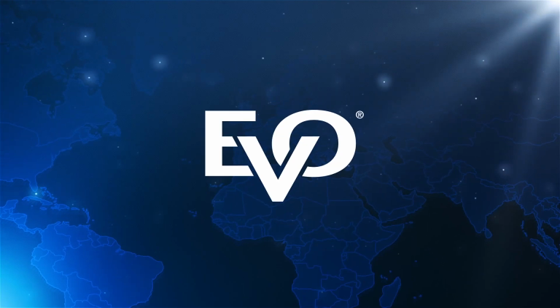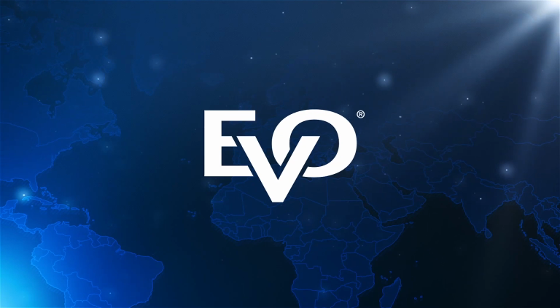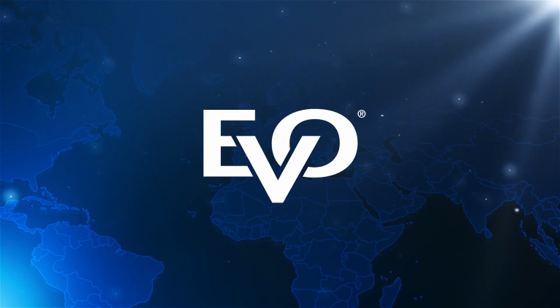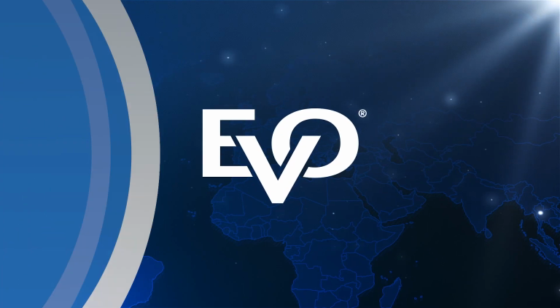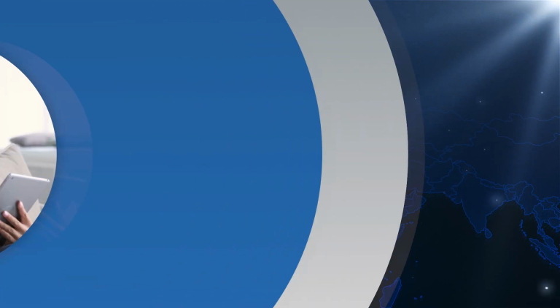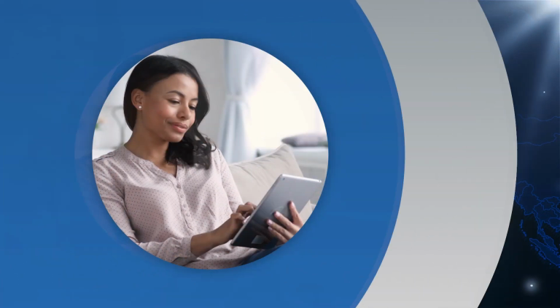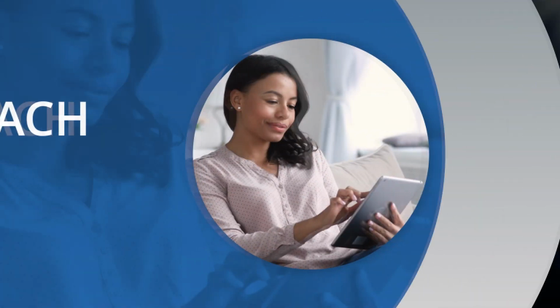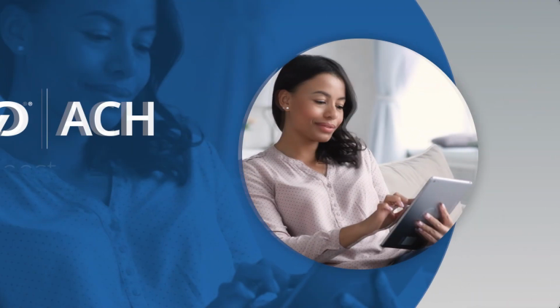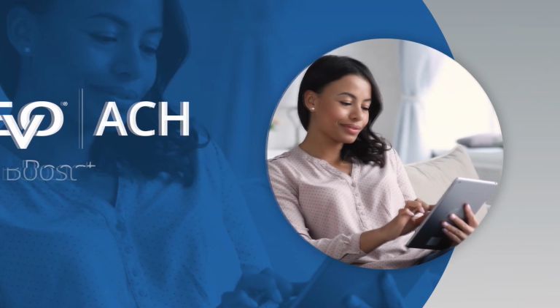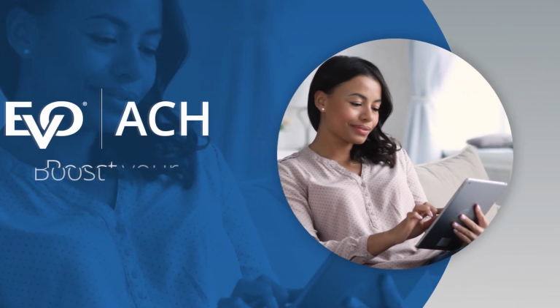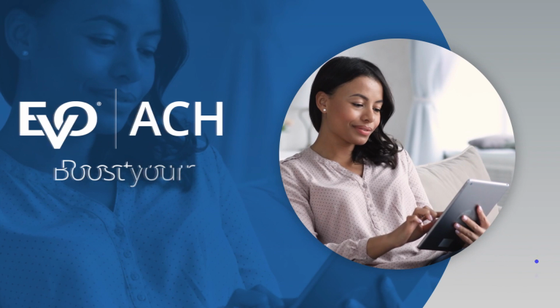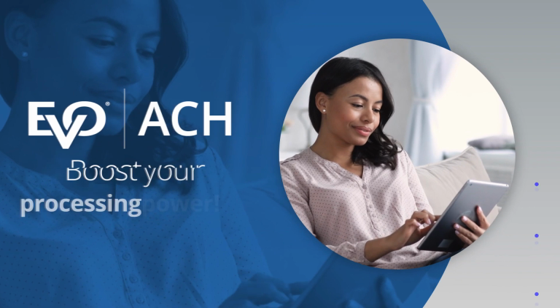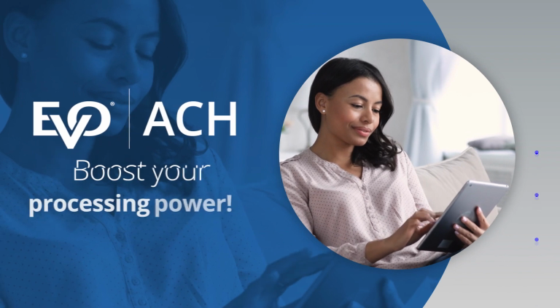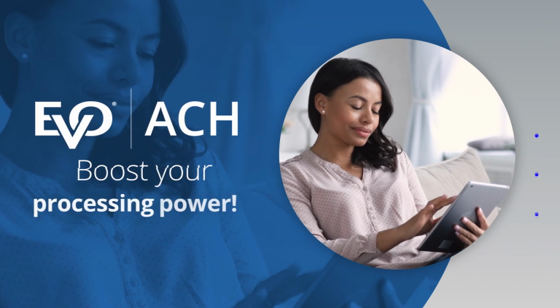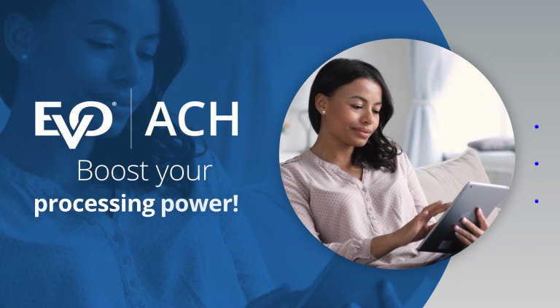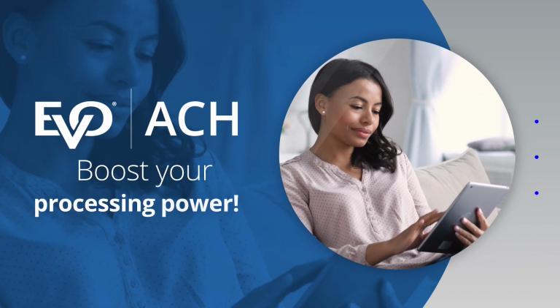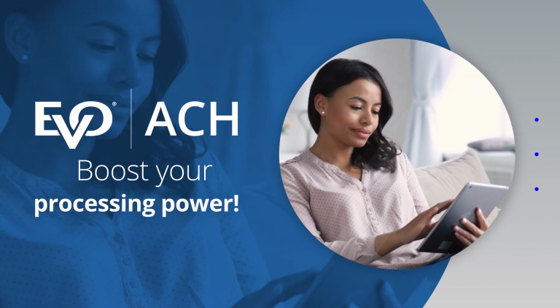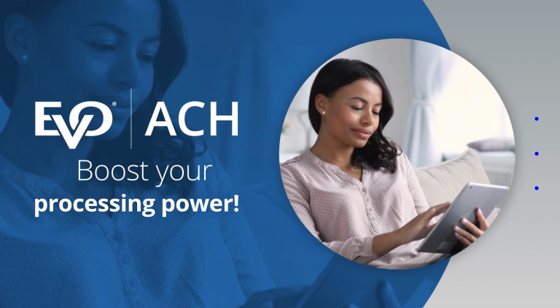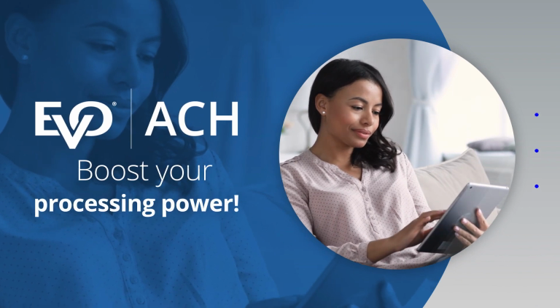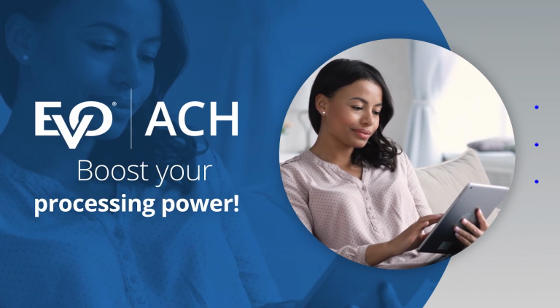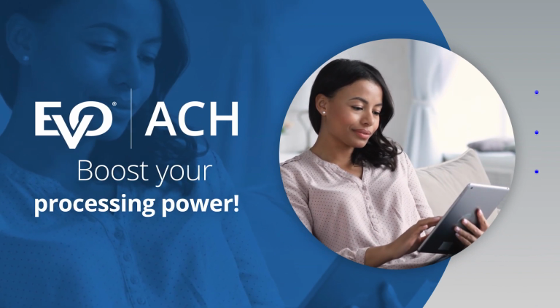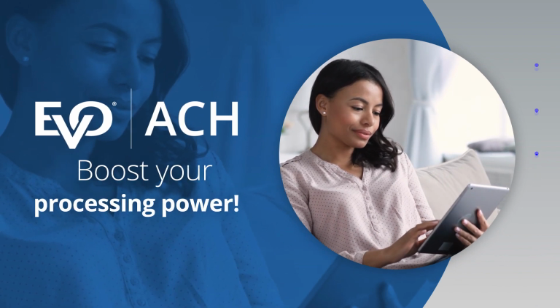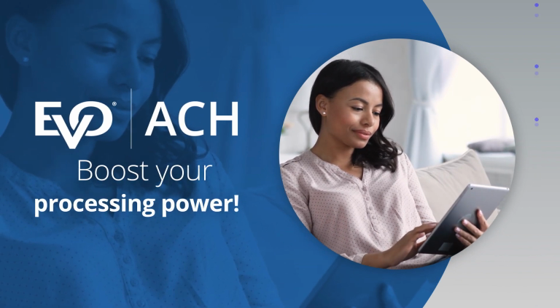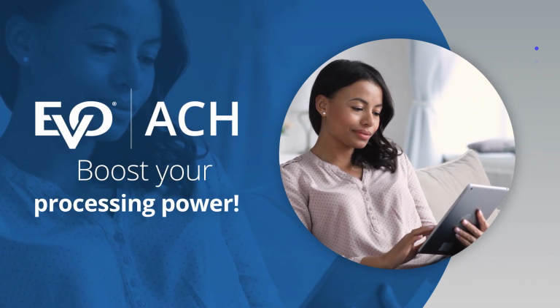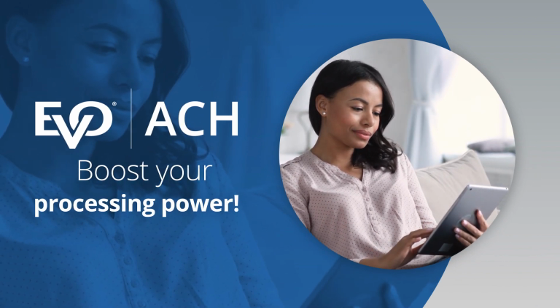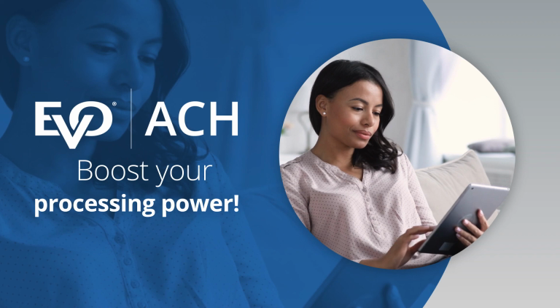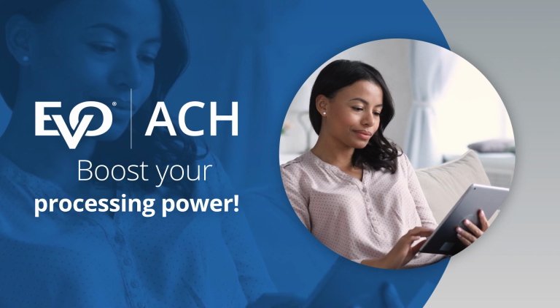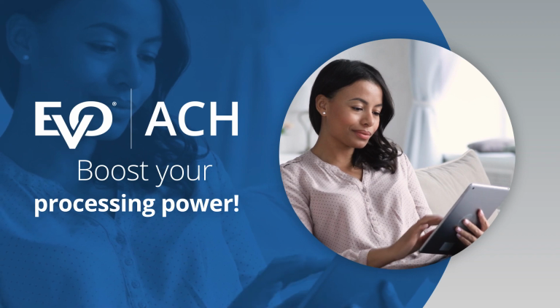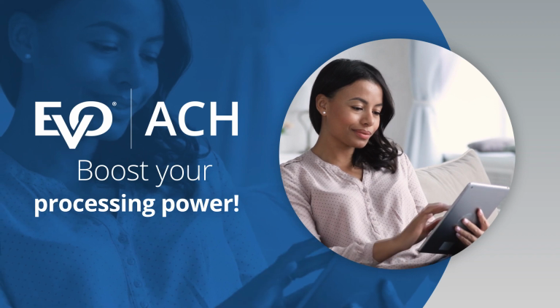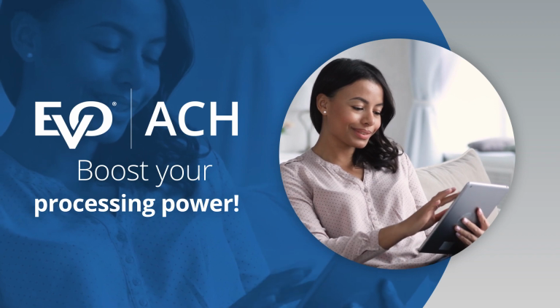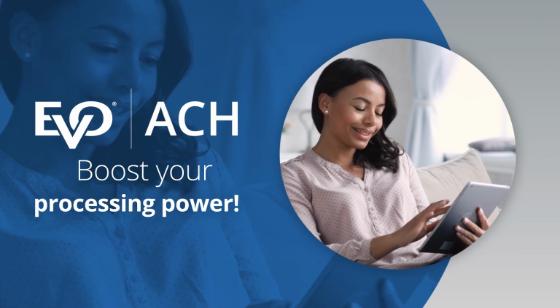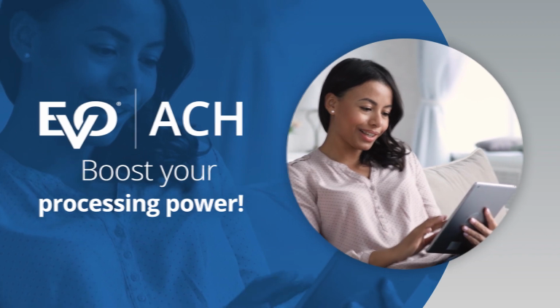As part of our continued dedication to meeting our customers' needs, we'd like to introduce Evo ACH. Evo ACH is a new value-added processing service designed to power our merchants' businesses.